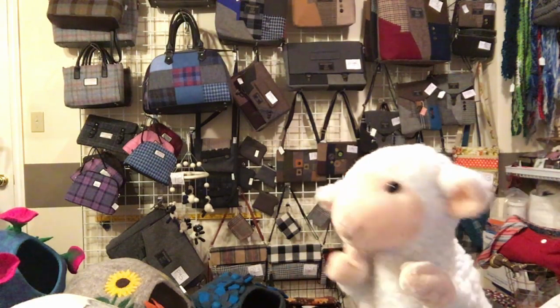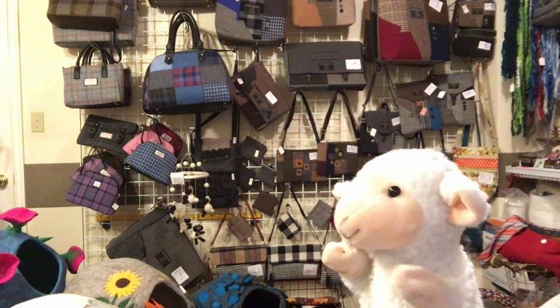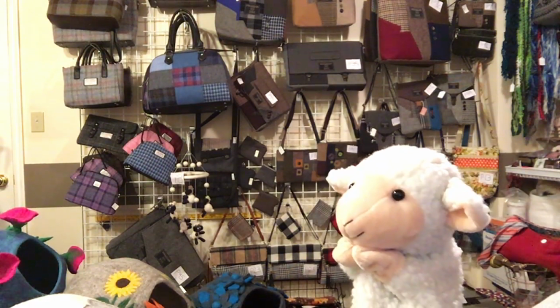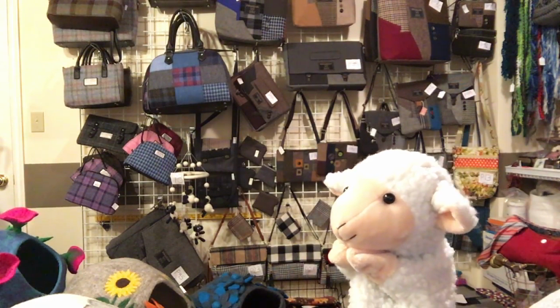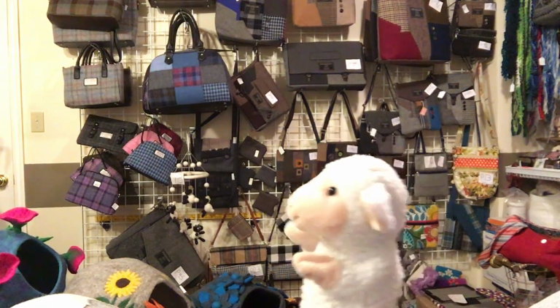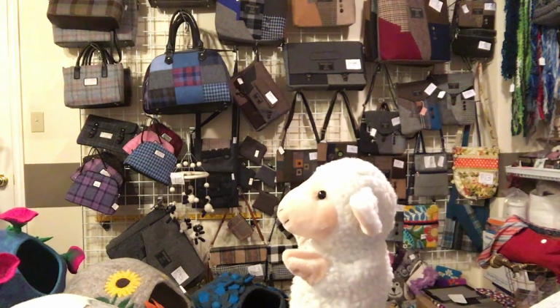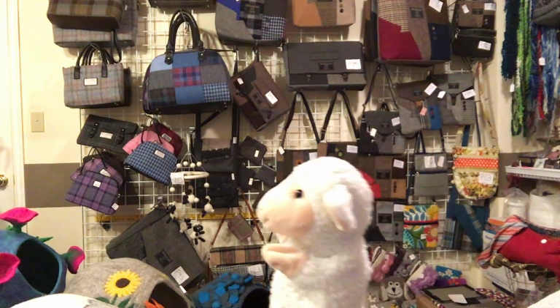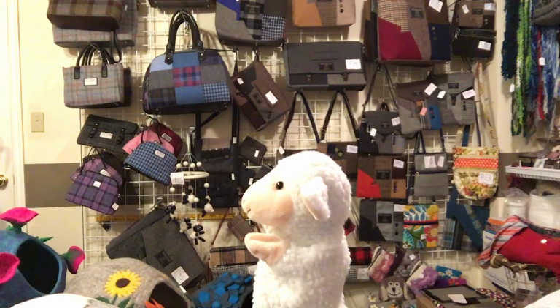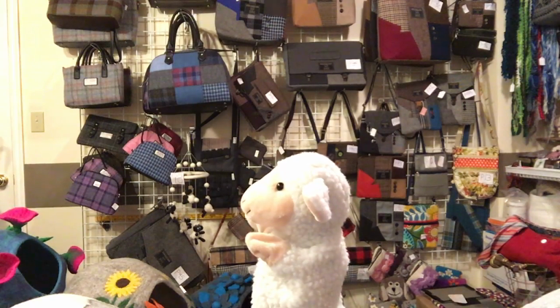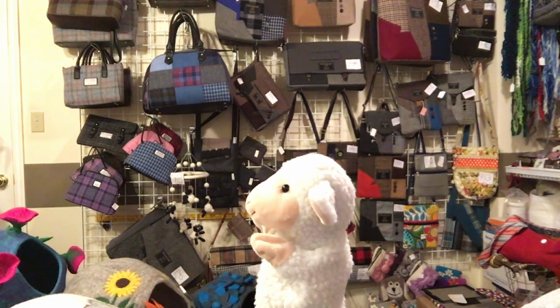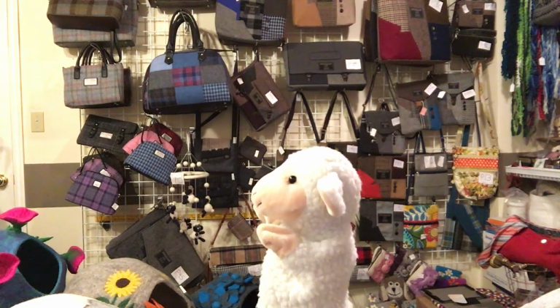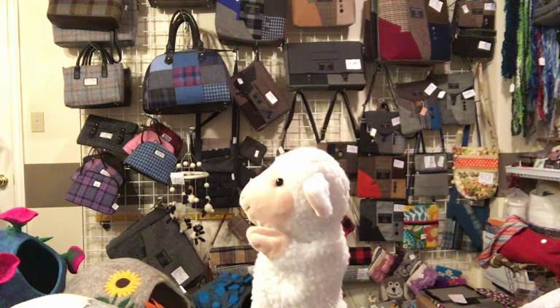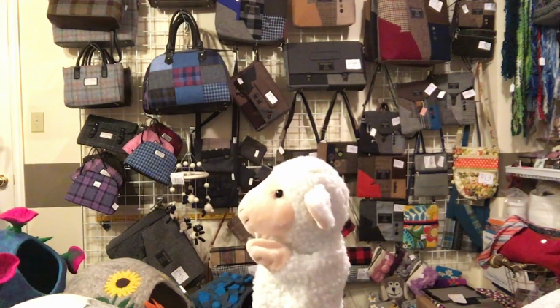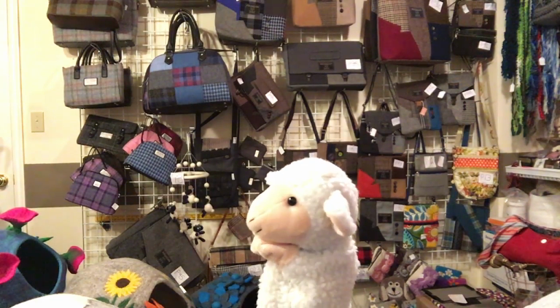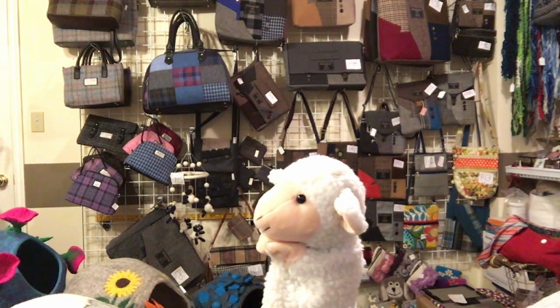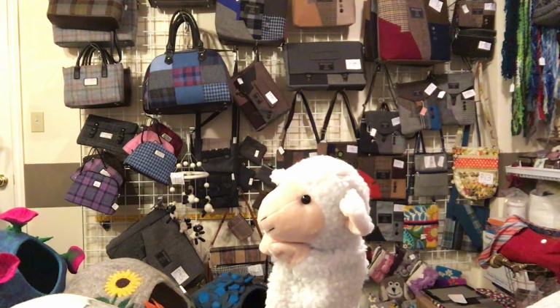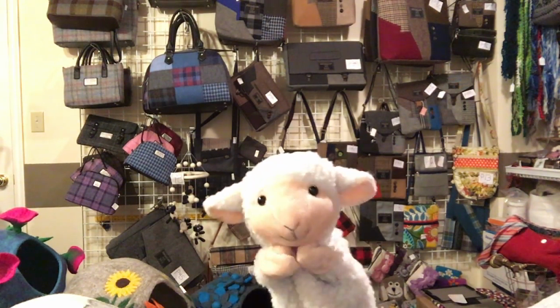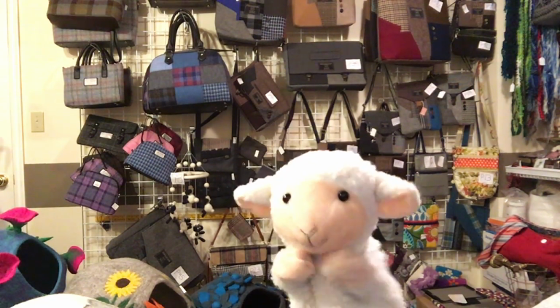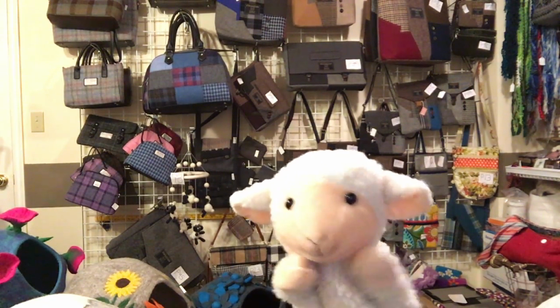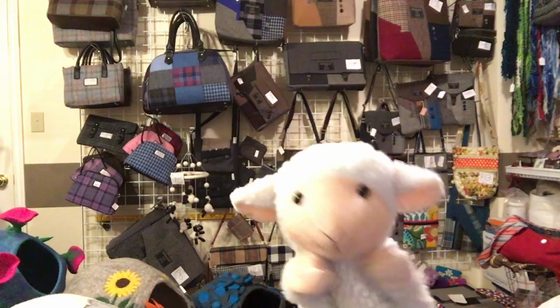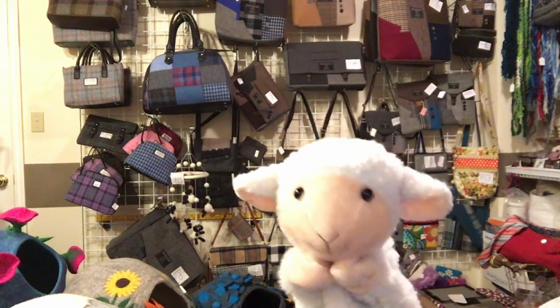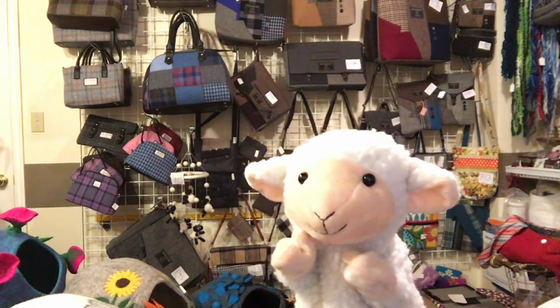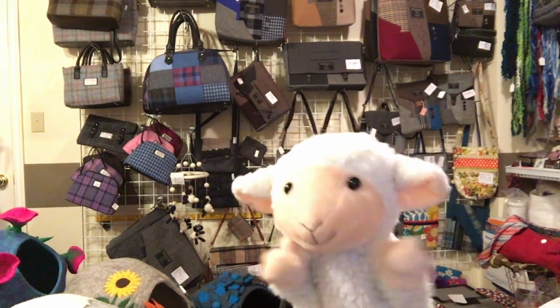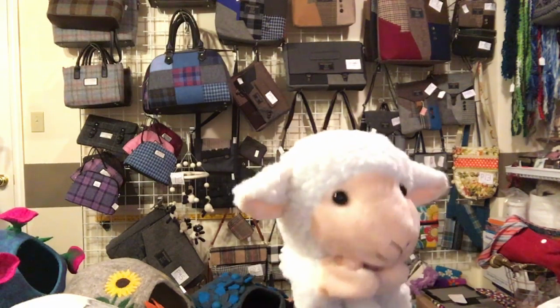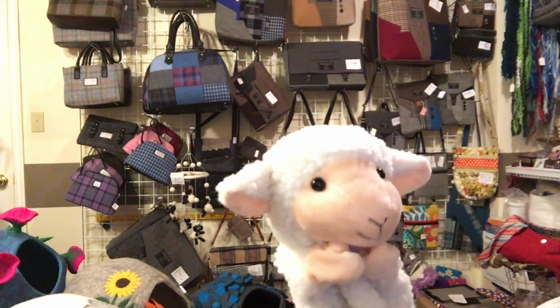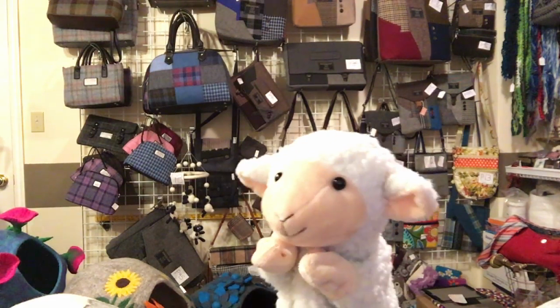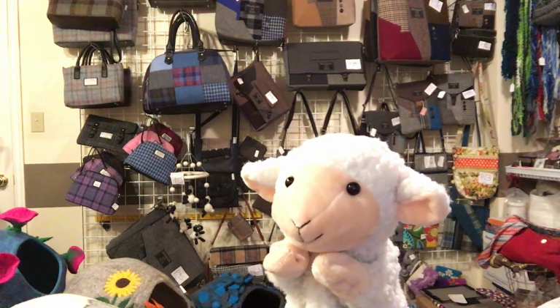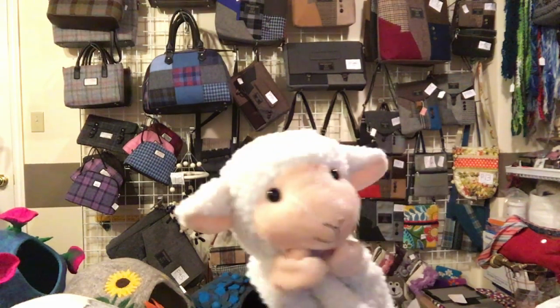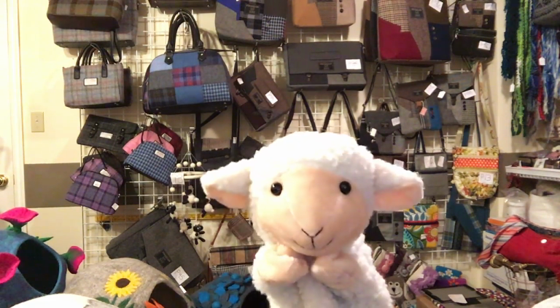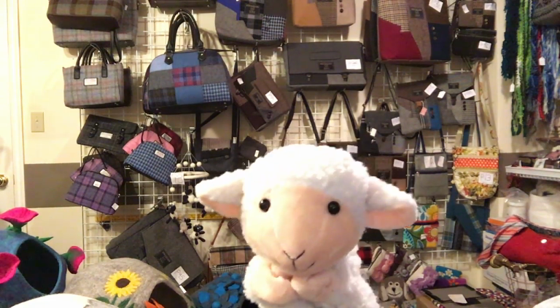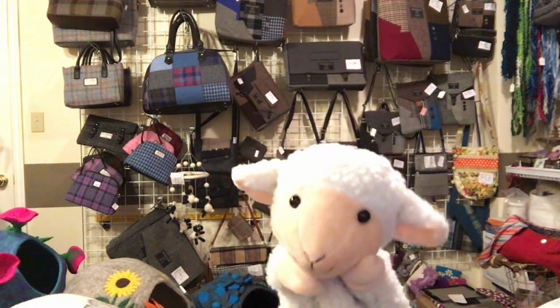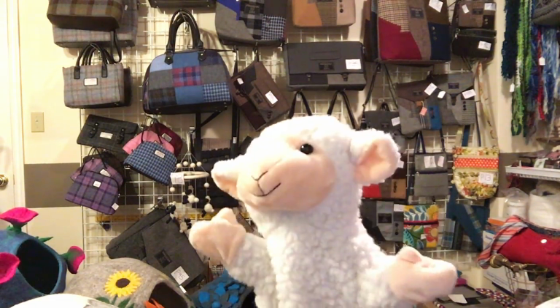And these are Harris Tweed bags. Harris Tweed has some of the best quality wool around. These purses are spectacular.